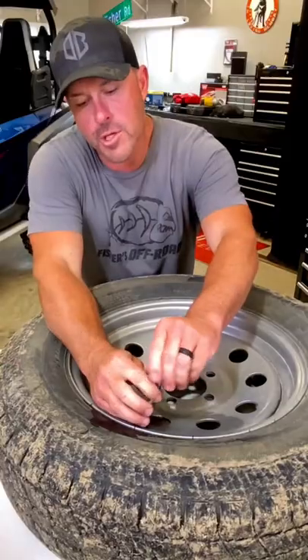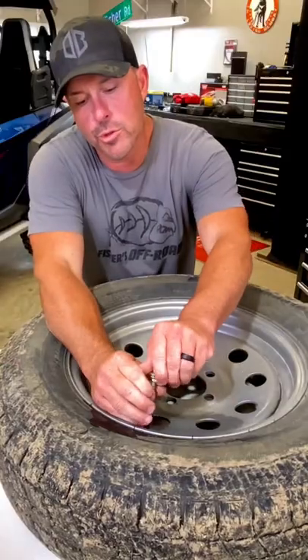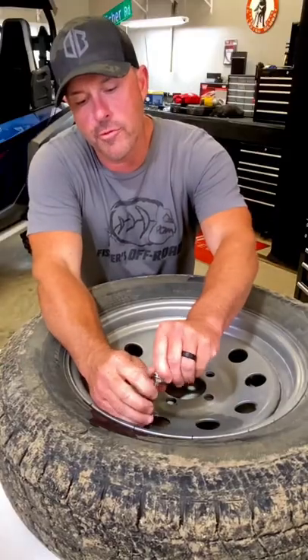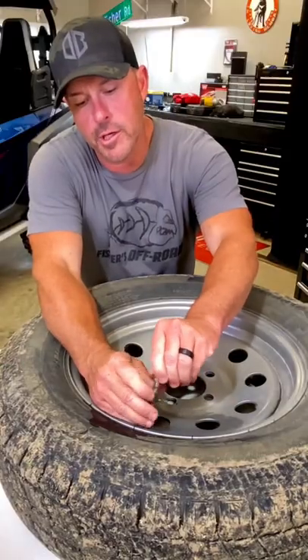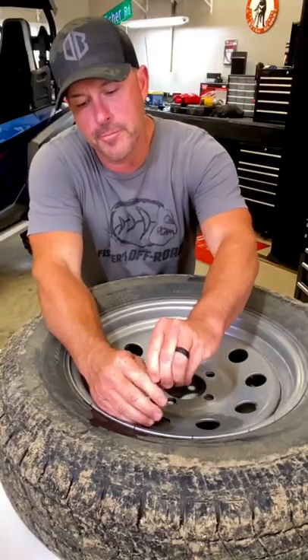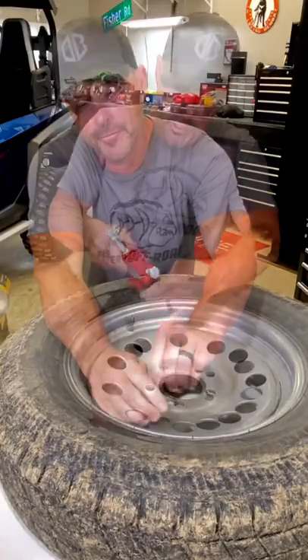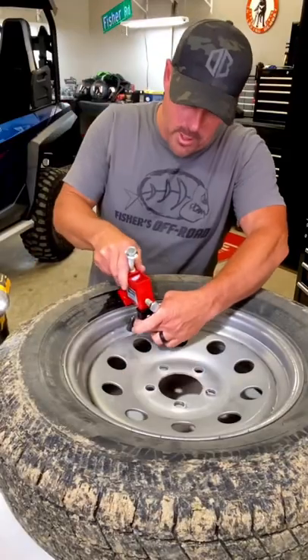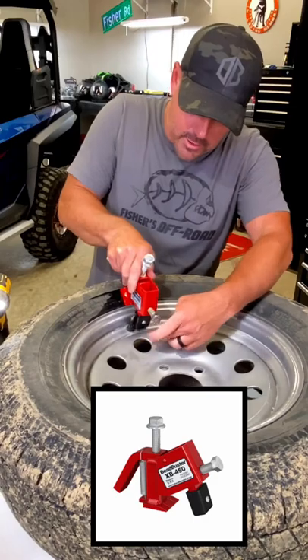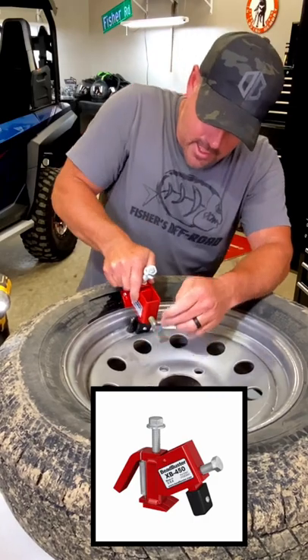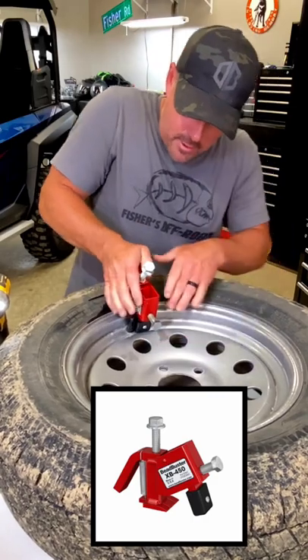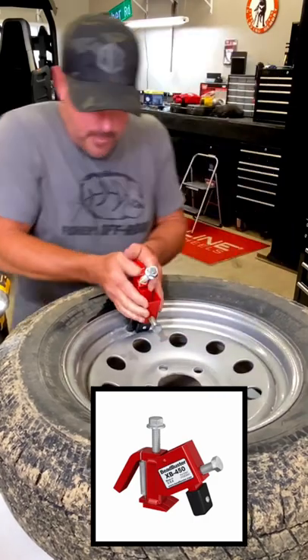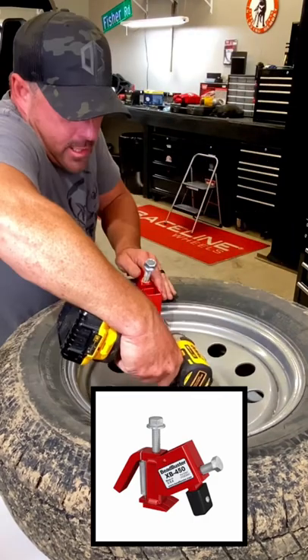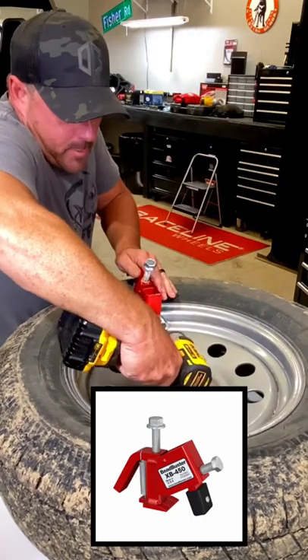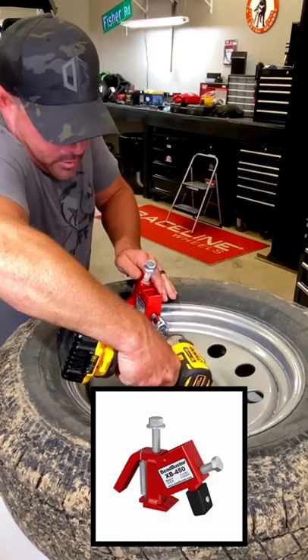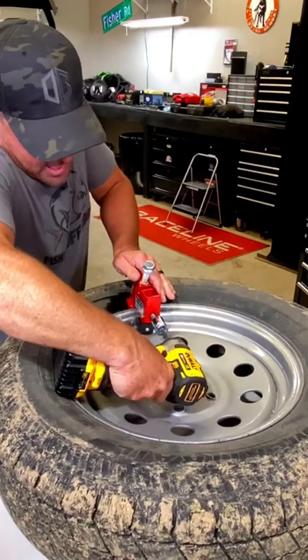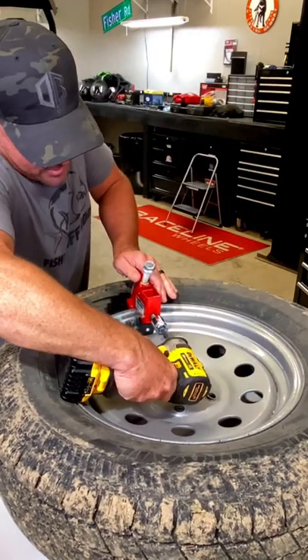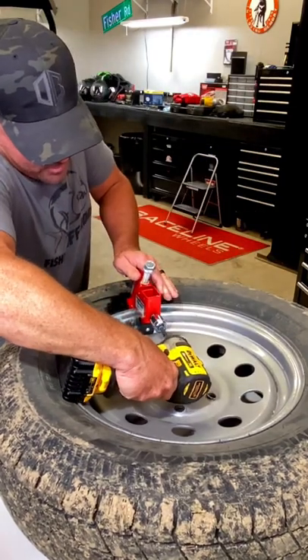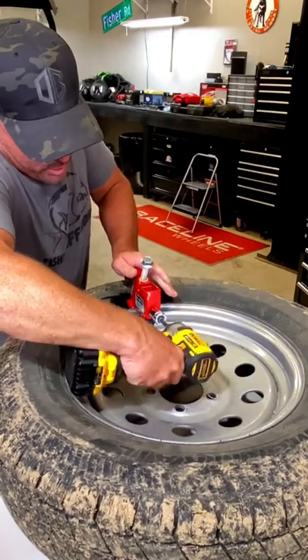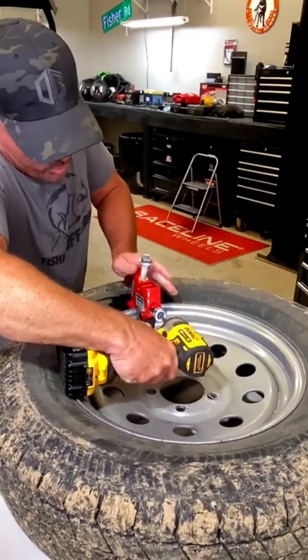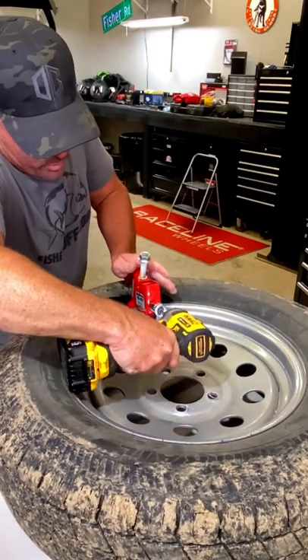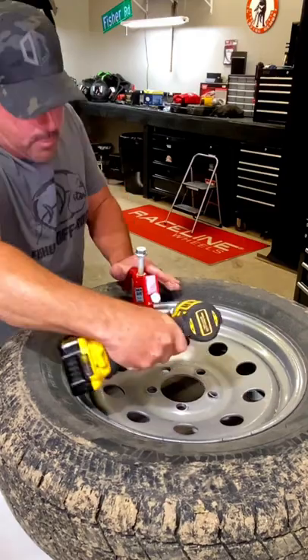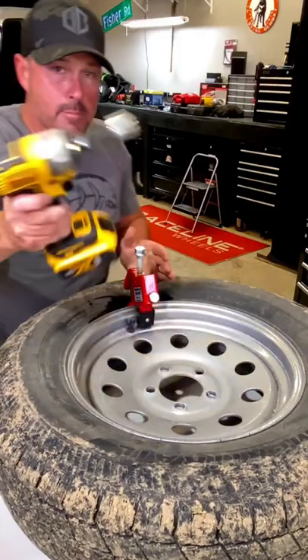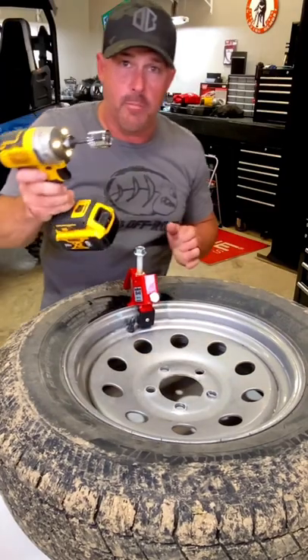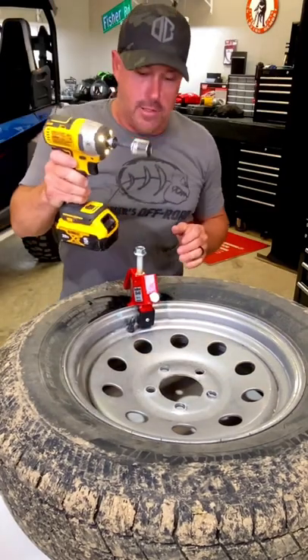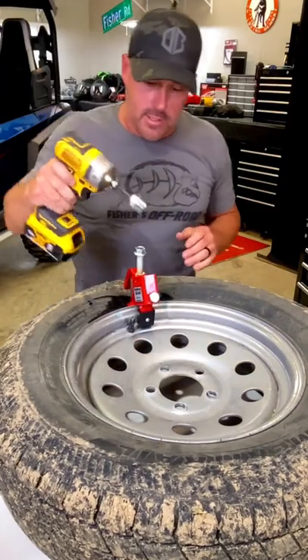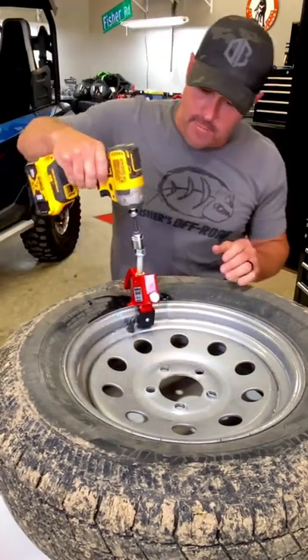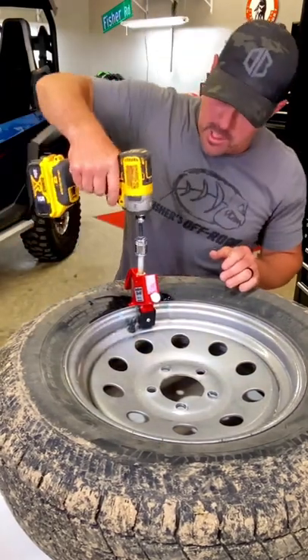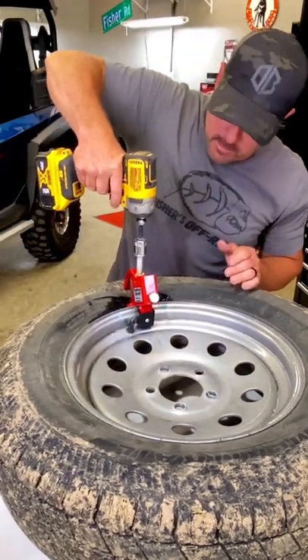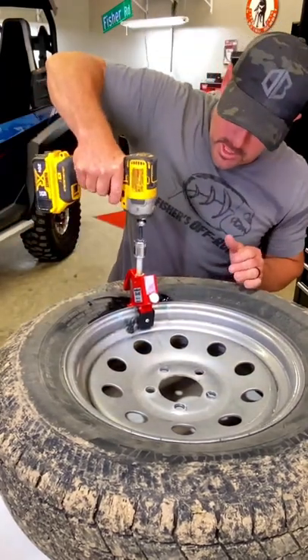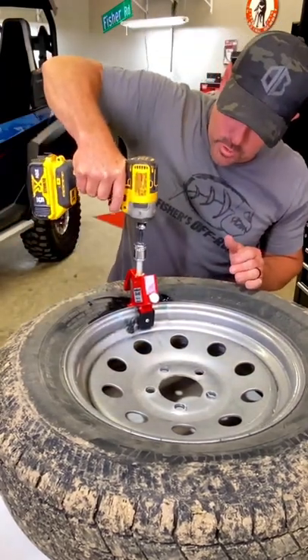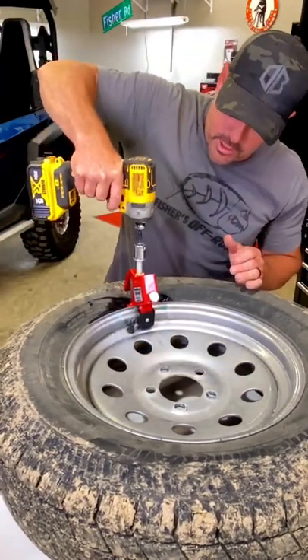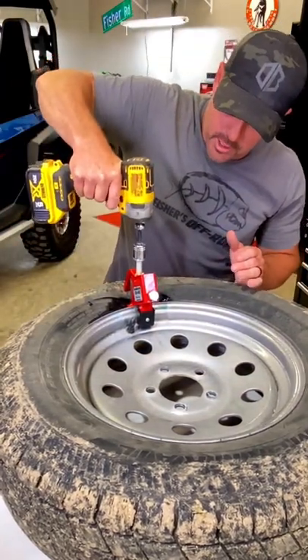First thing we'll do is remove the valve gut. Take your bead buster and get it down in here. Now depending on the size wheel that you're working with, you may need a bigger impact than this. This is not very big, but this will get the job done.